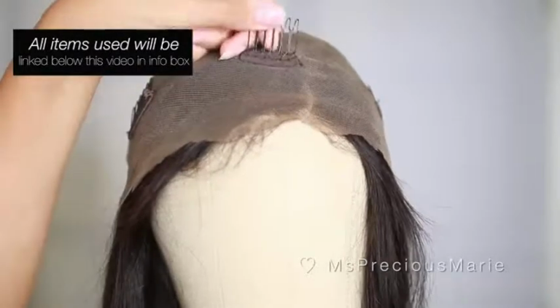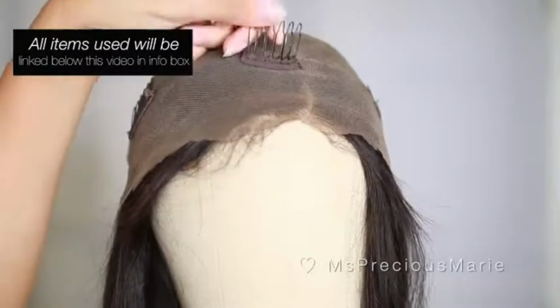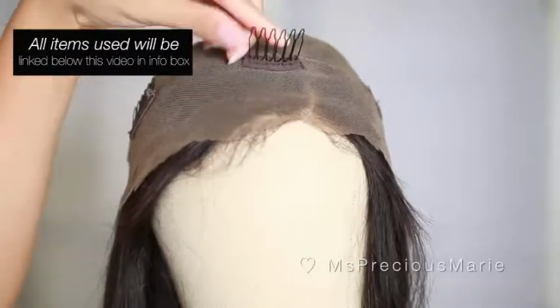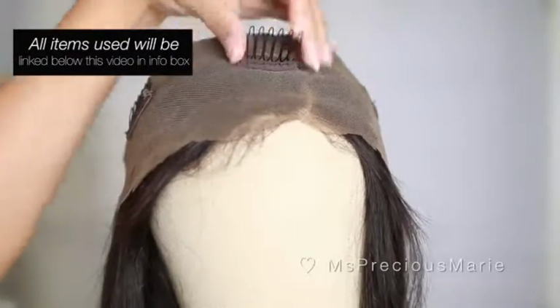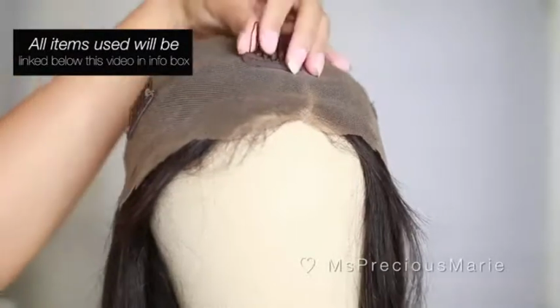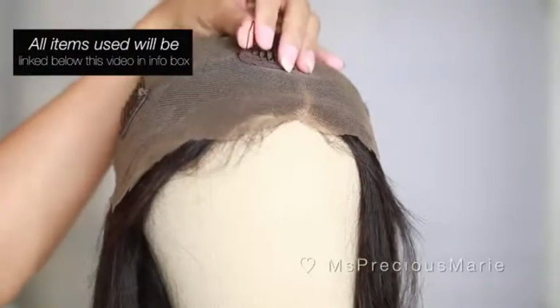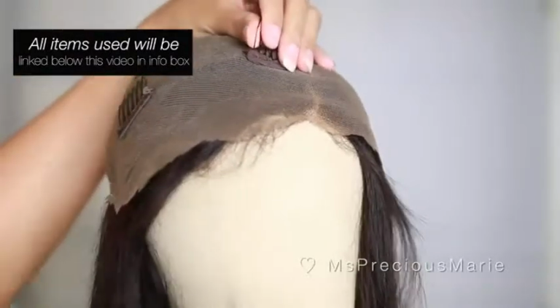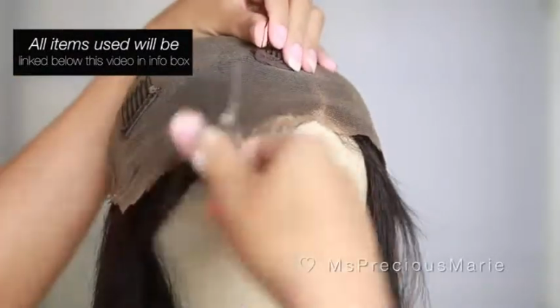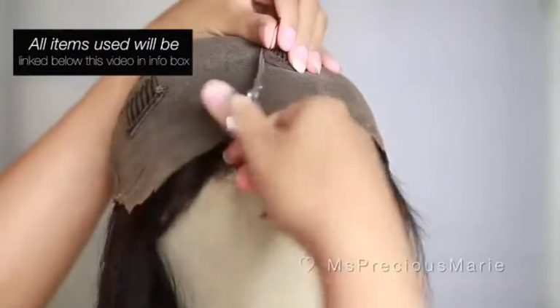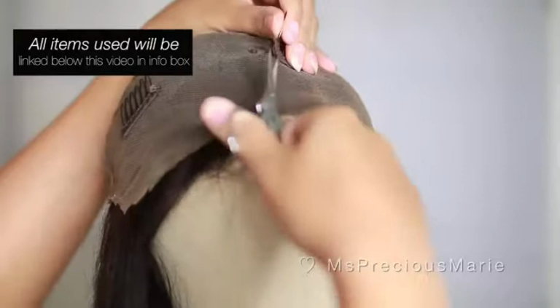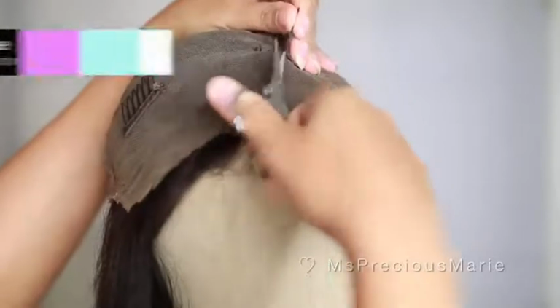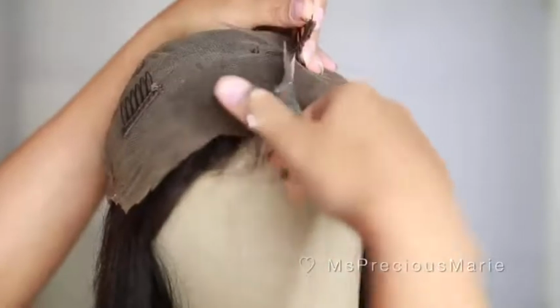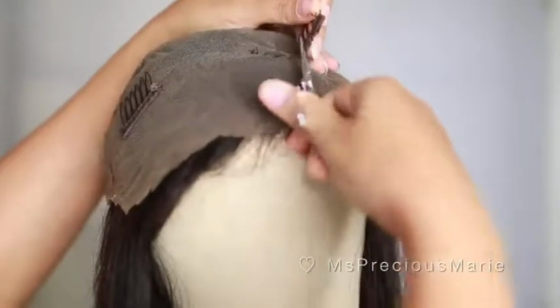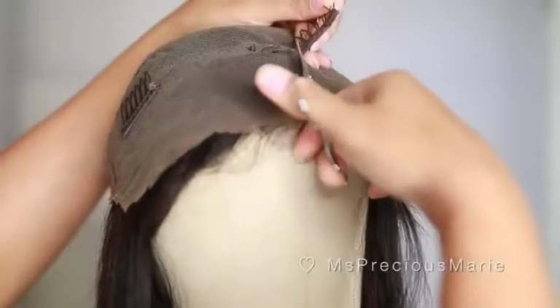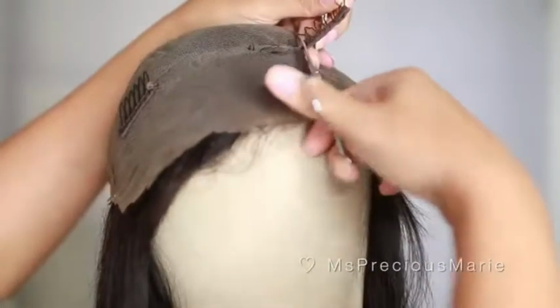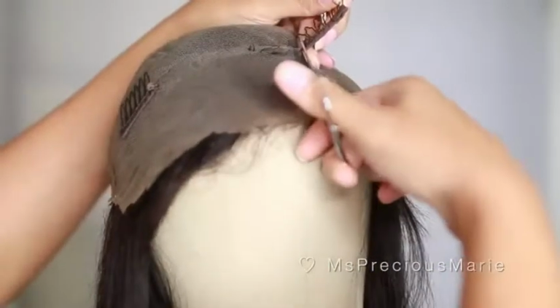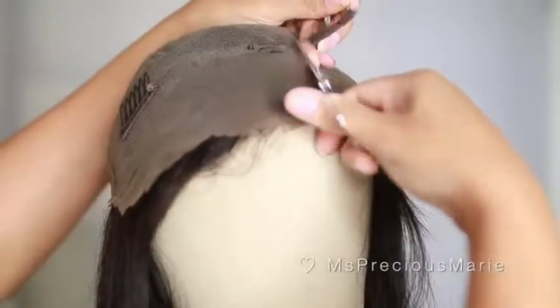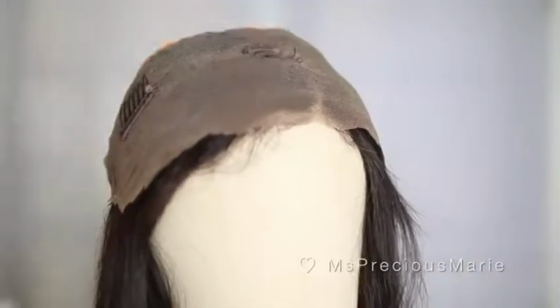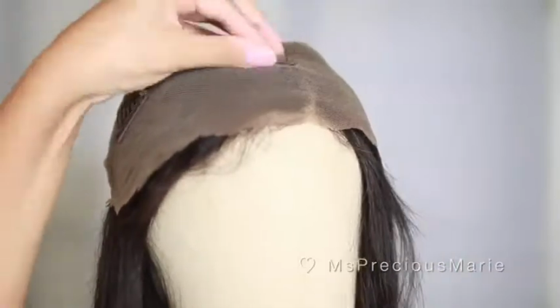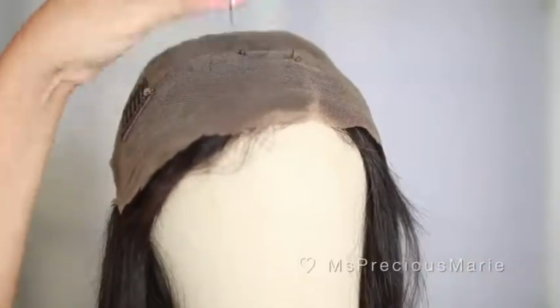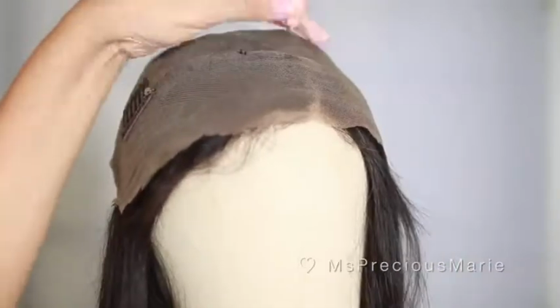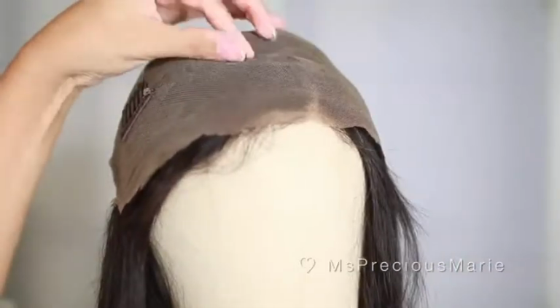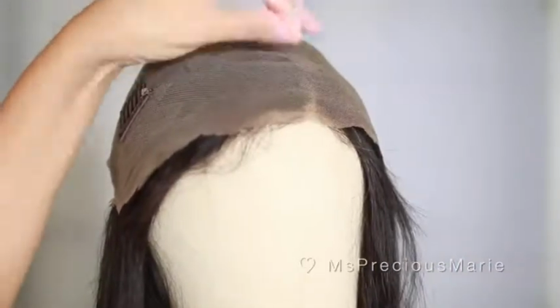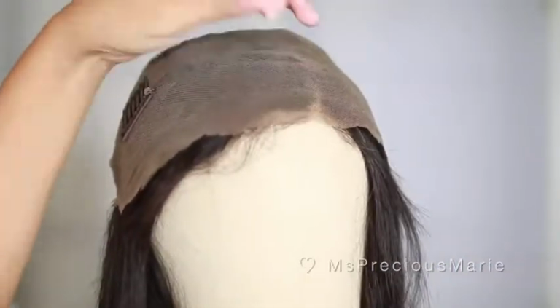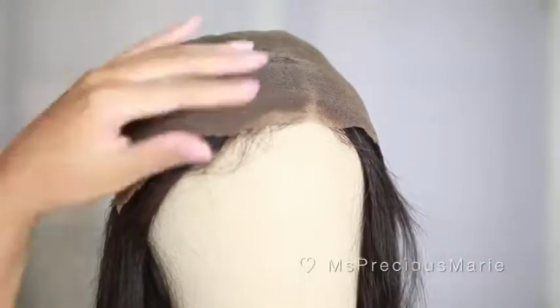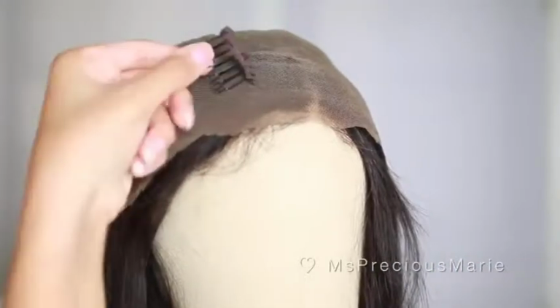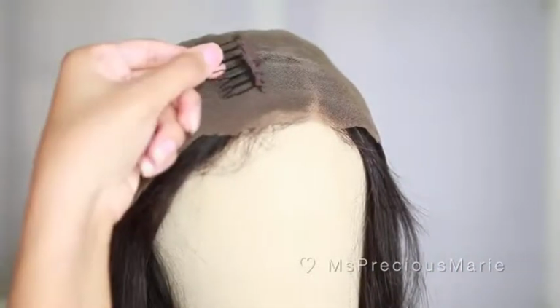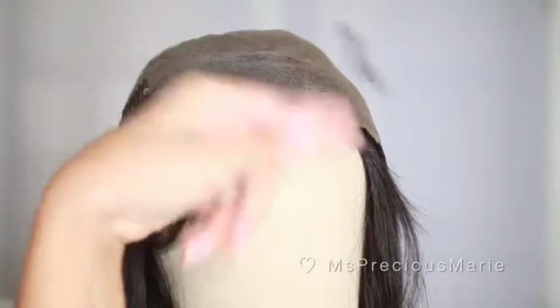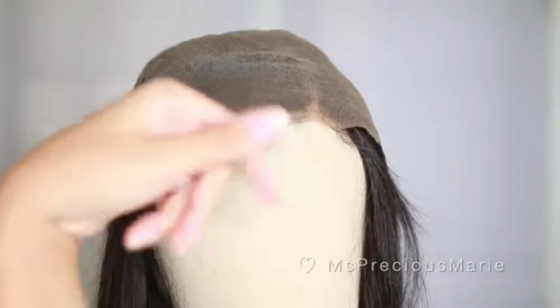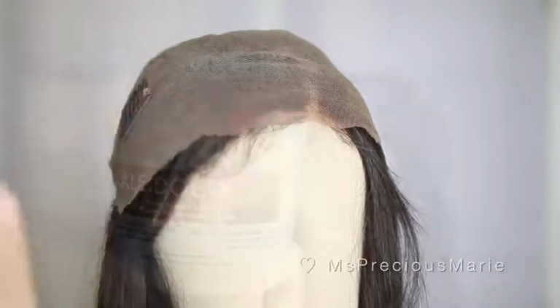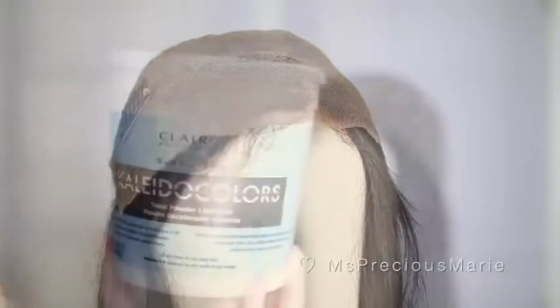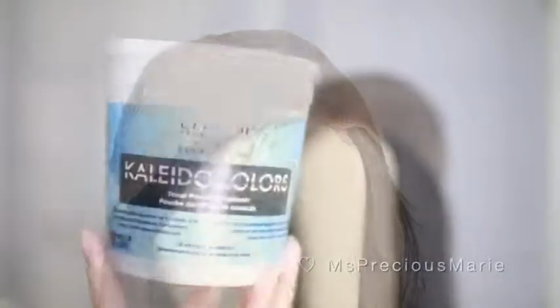The first thing I'm going to do with this particular wig is remove the comb that's in the center. Removing the comb in the center will help the wig to lay flat and you really don't need it.